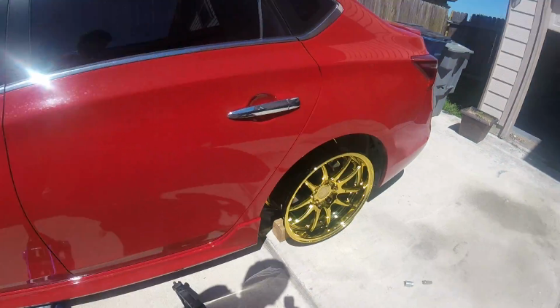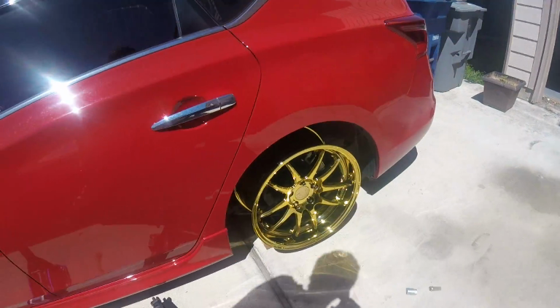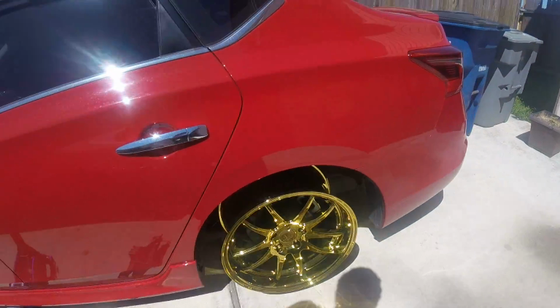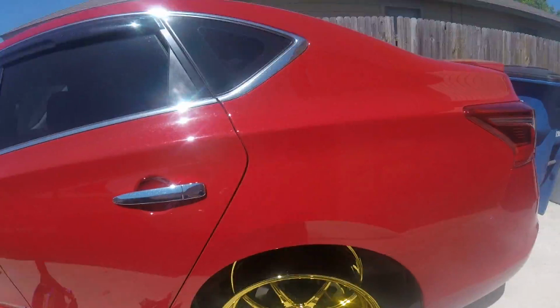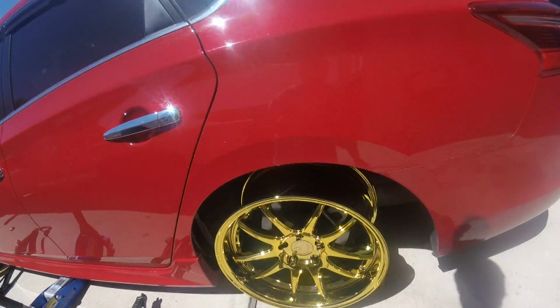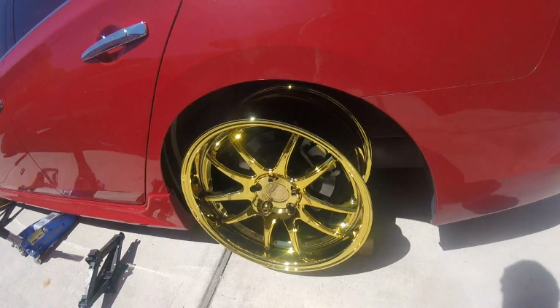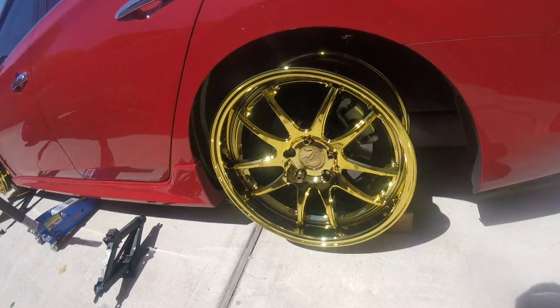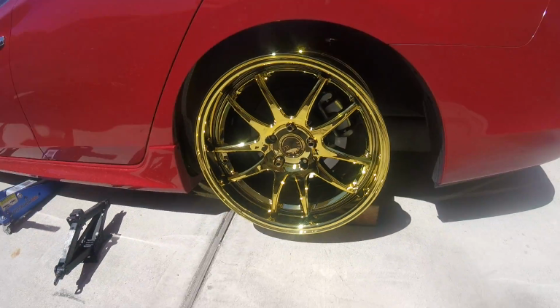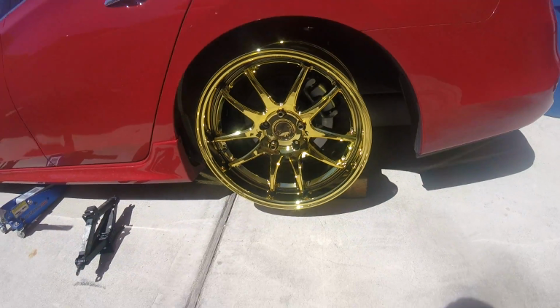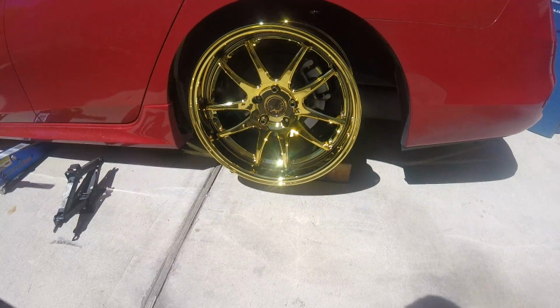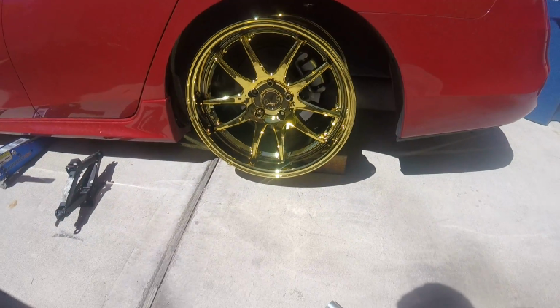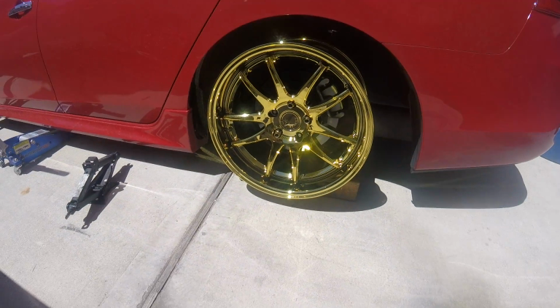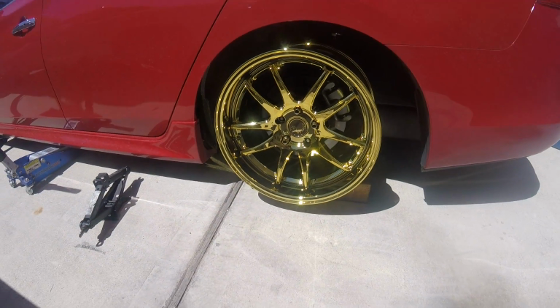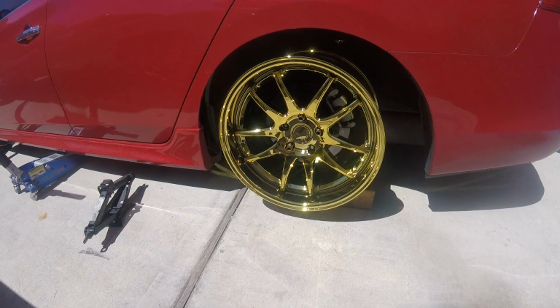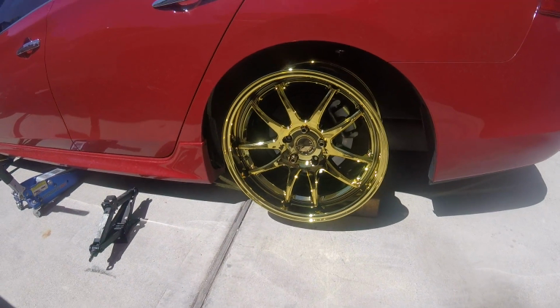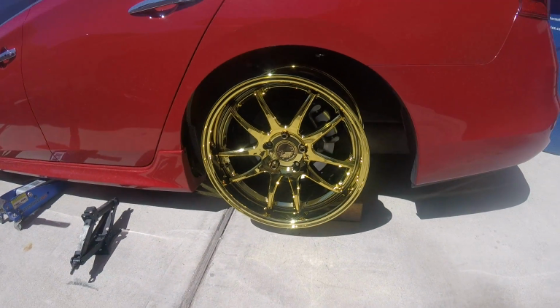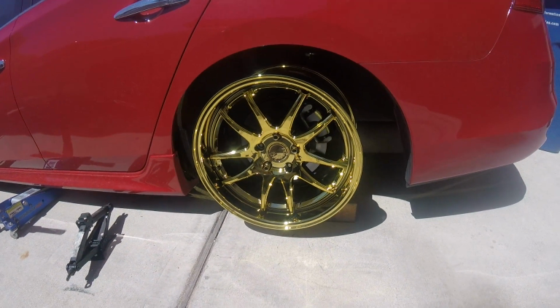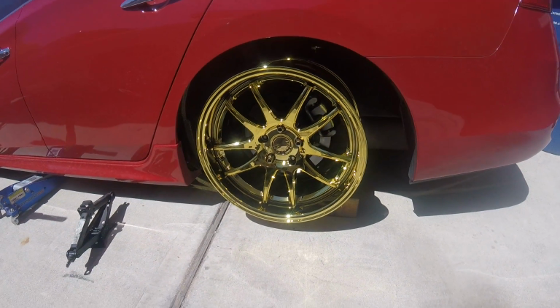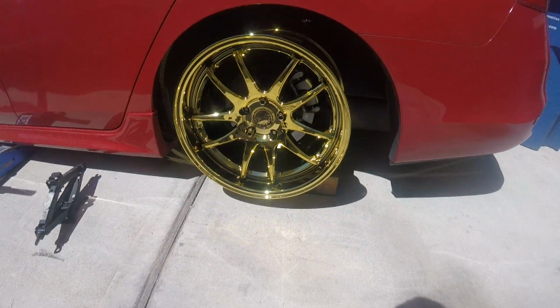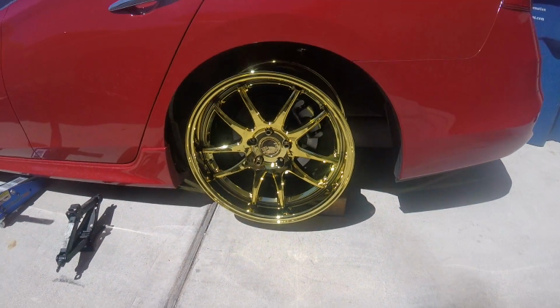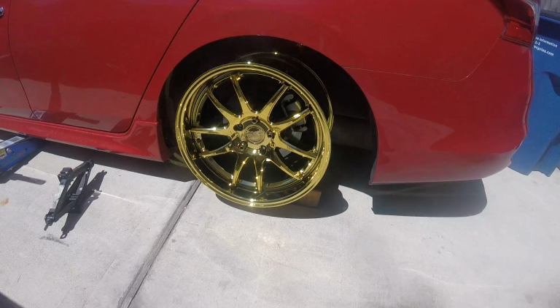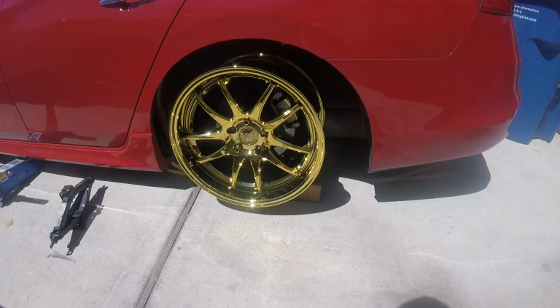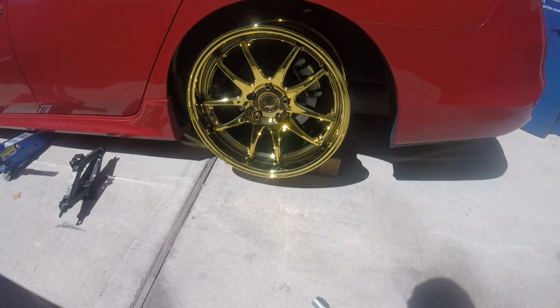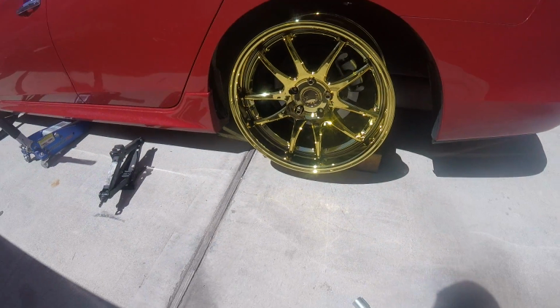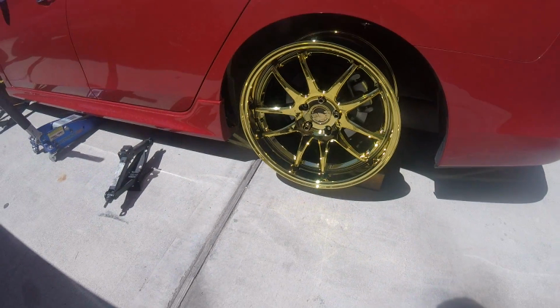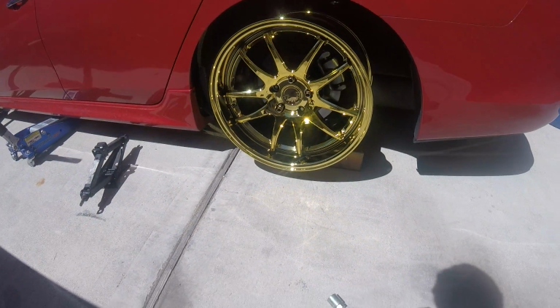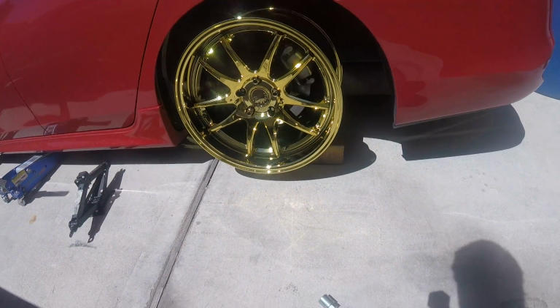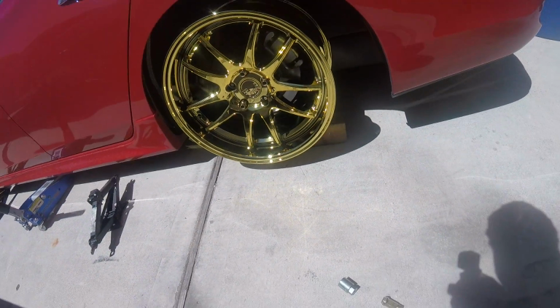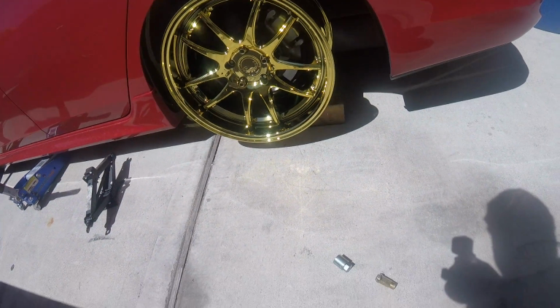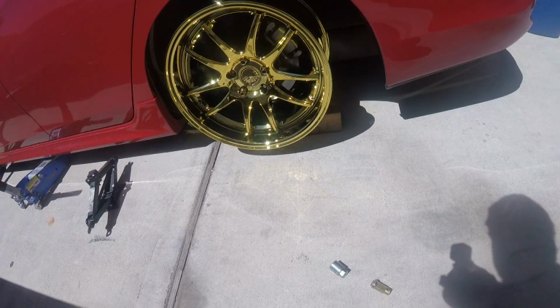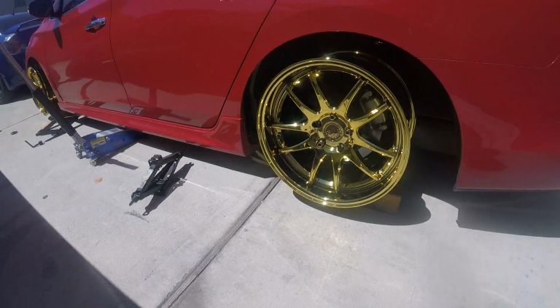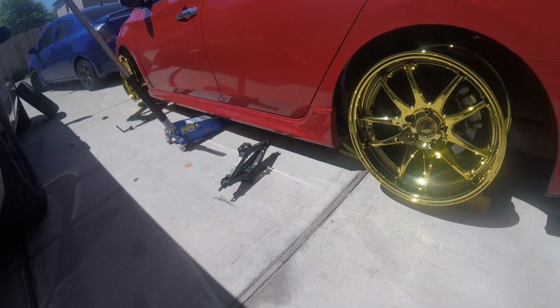I will have another video up with tires on and mounted, probably rolling shots — see how she looks.